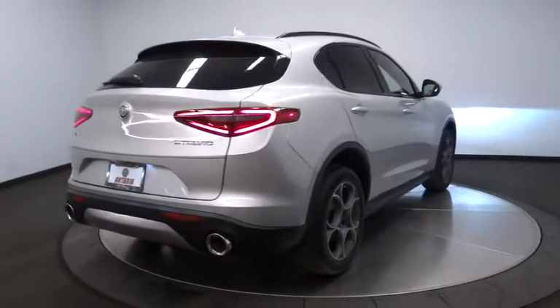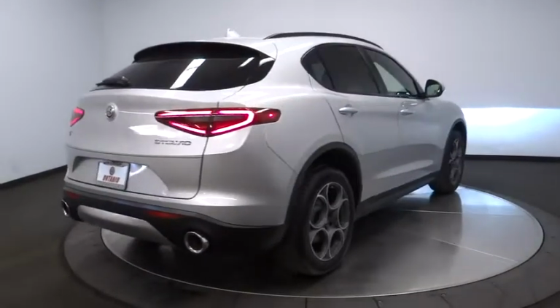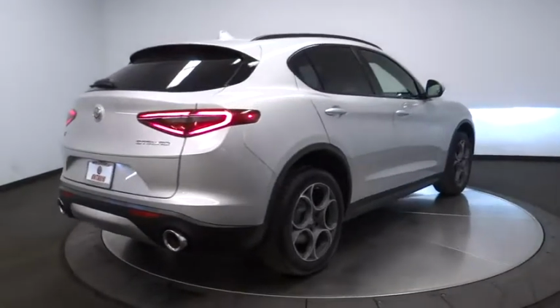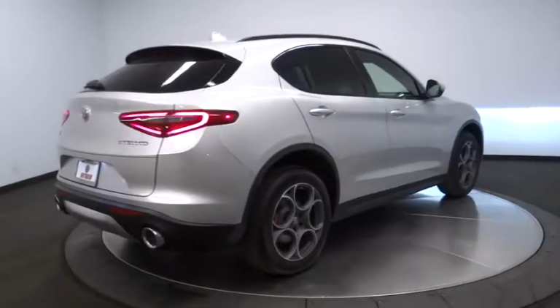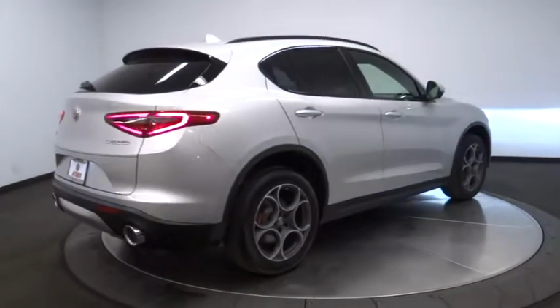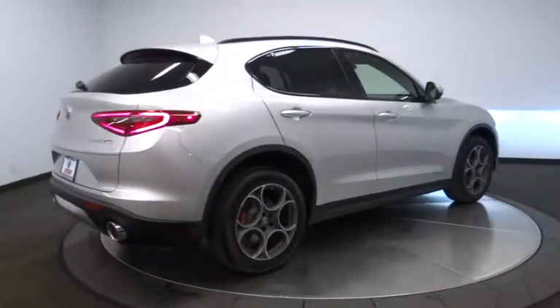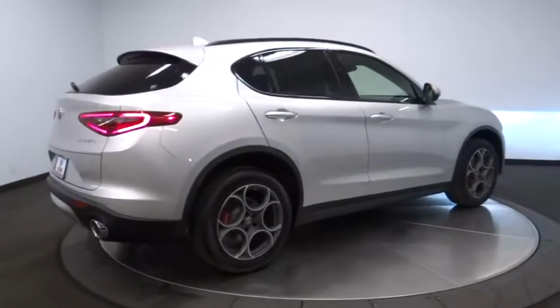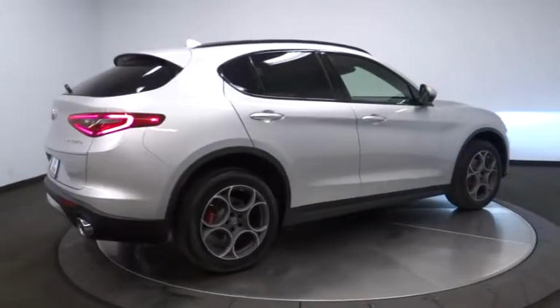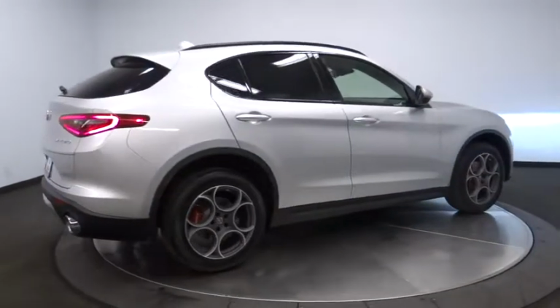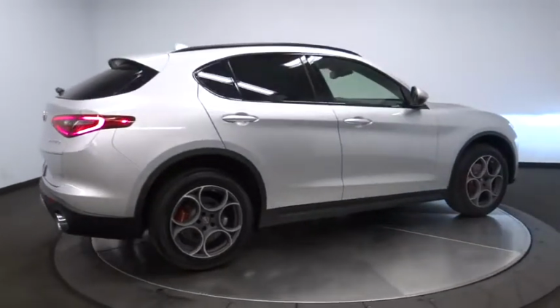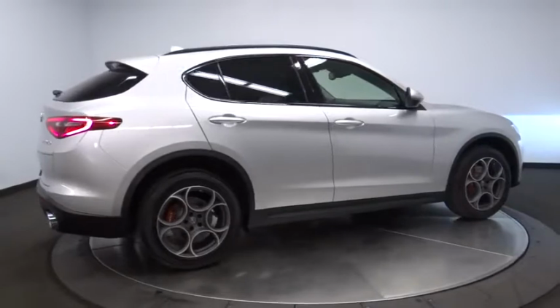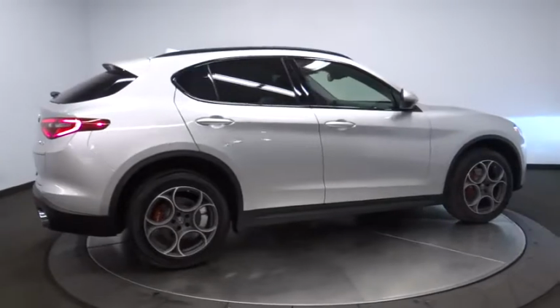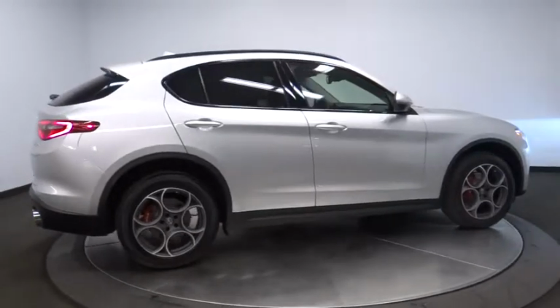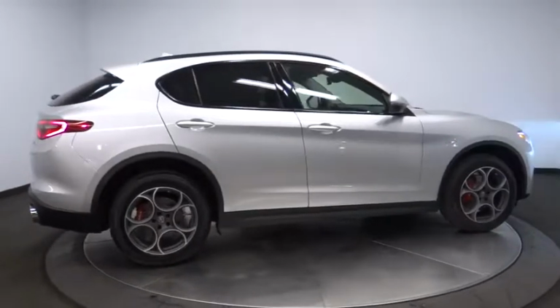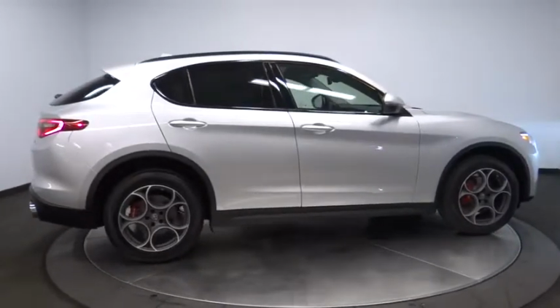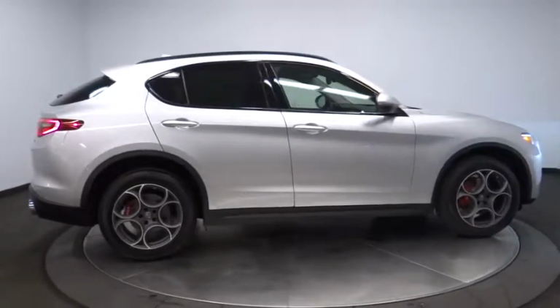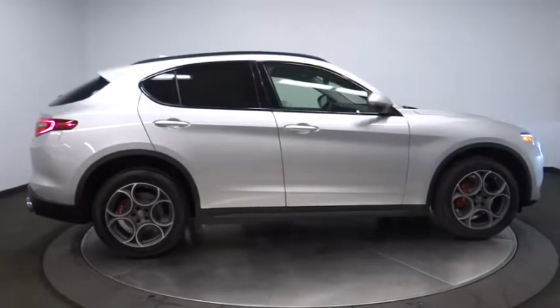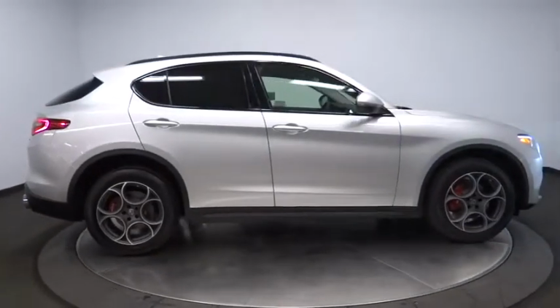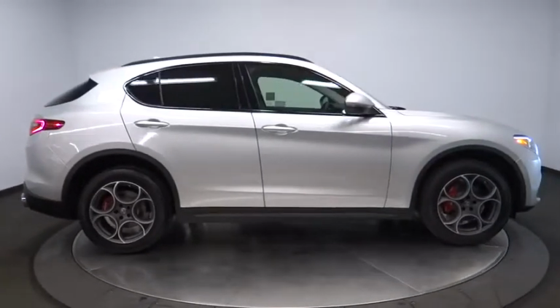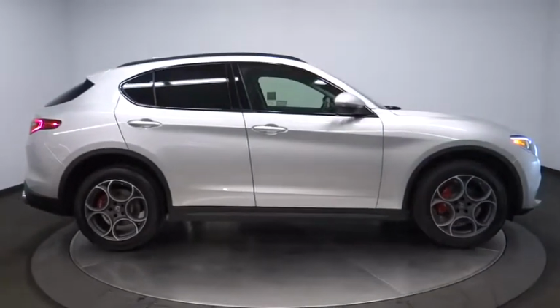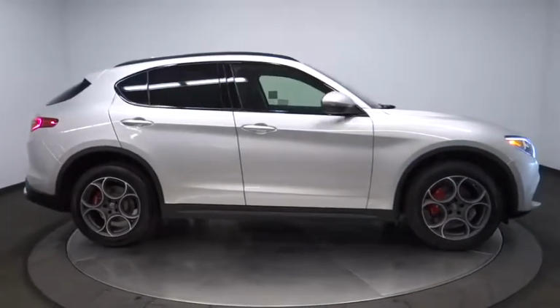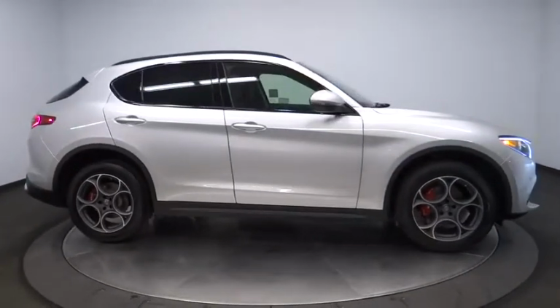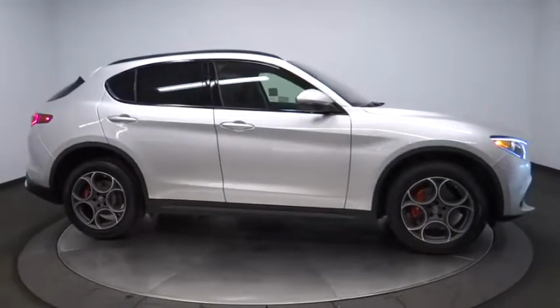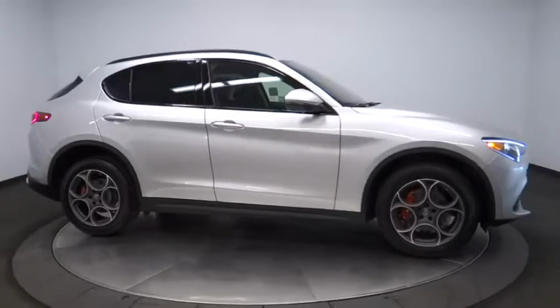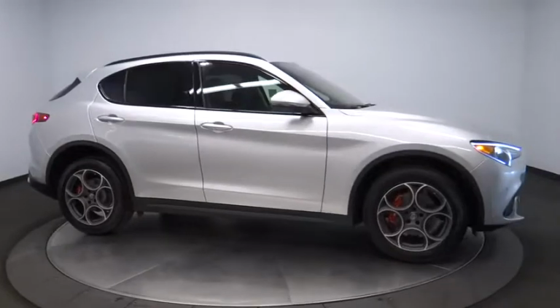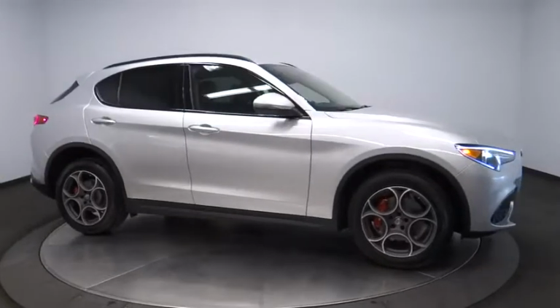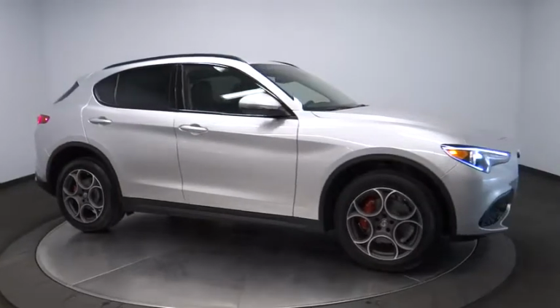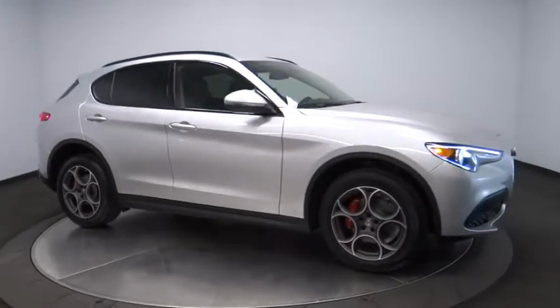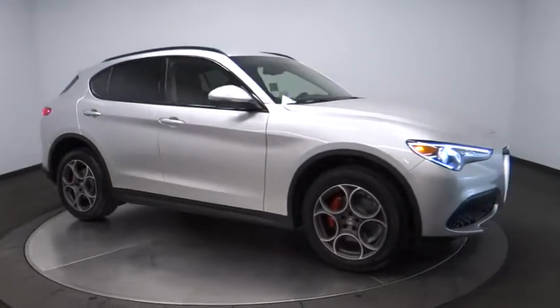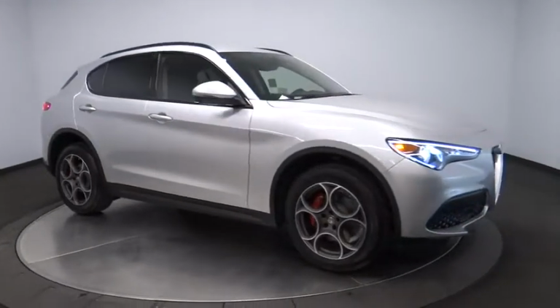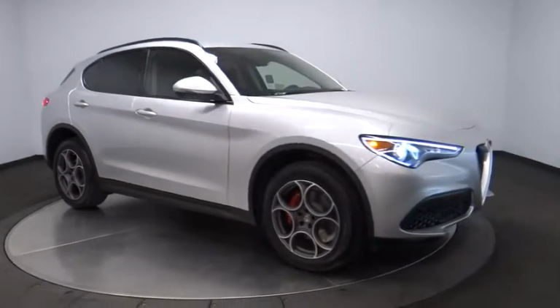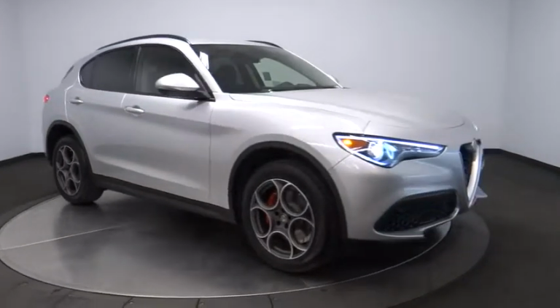Power steering, adjustable steering wheel, cruise control, auto dimming rear view mirror, aluminum wheels, keyless start, floor mats. Take this vehicle for a spin and see why so many shoppers are now proud owners.